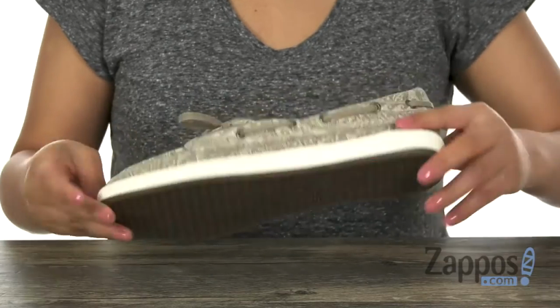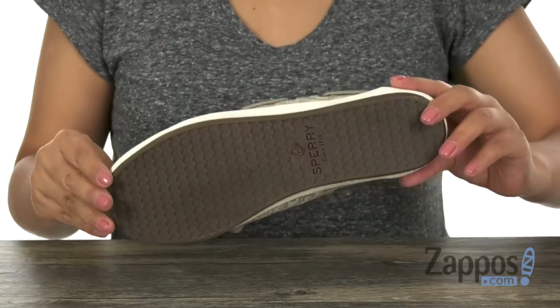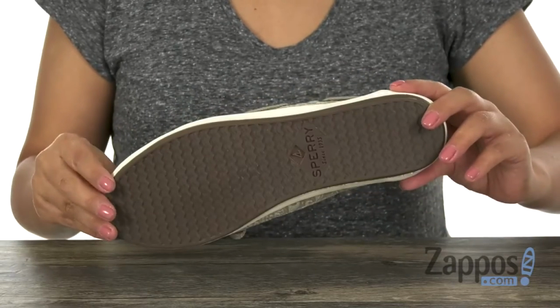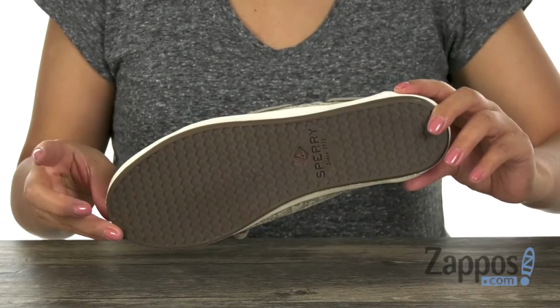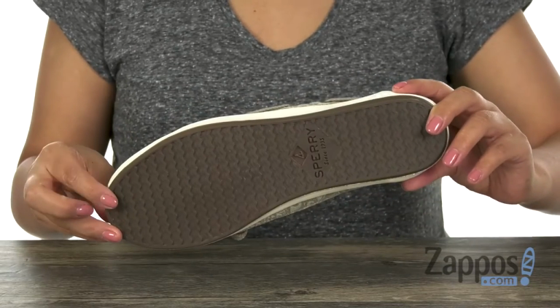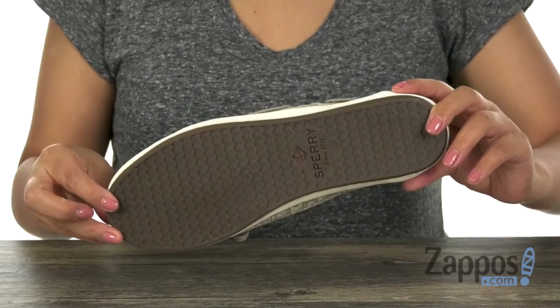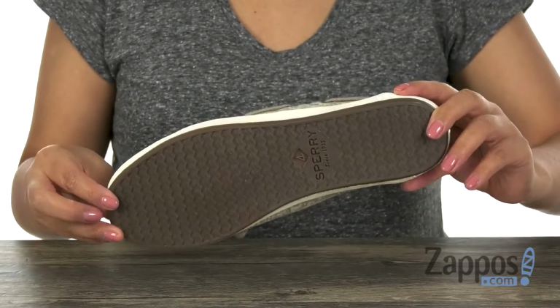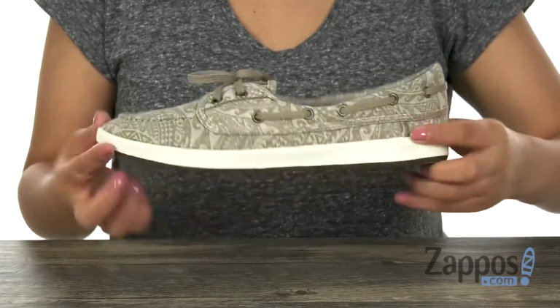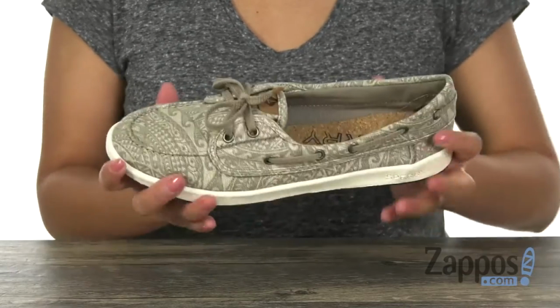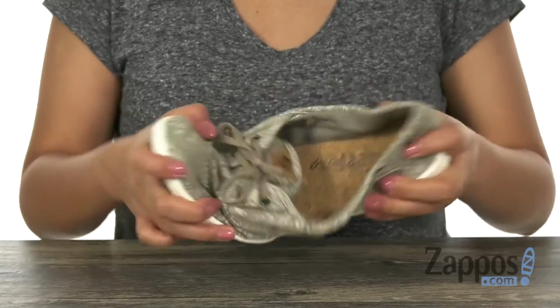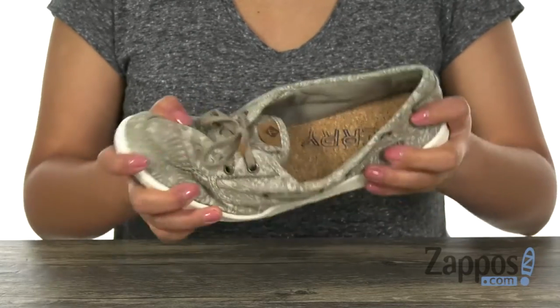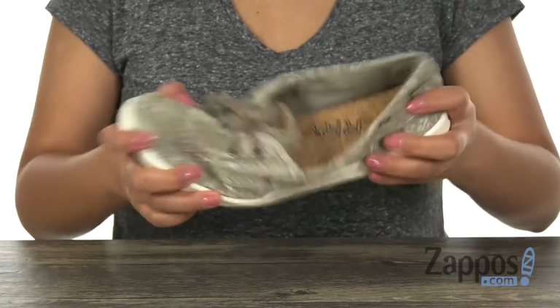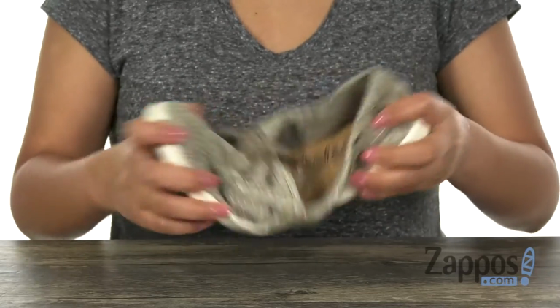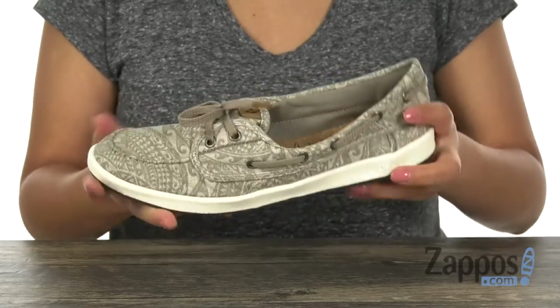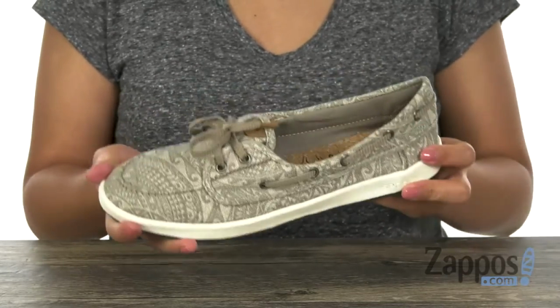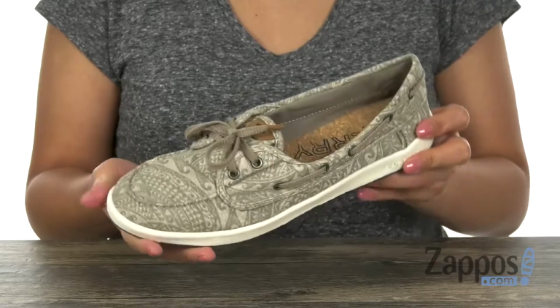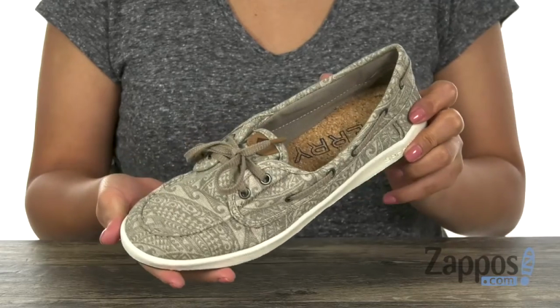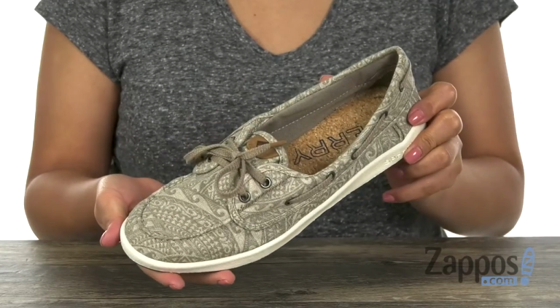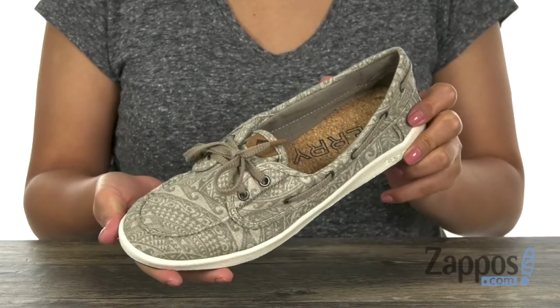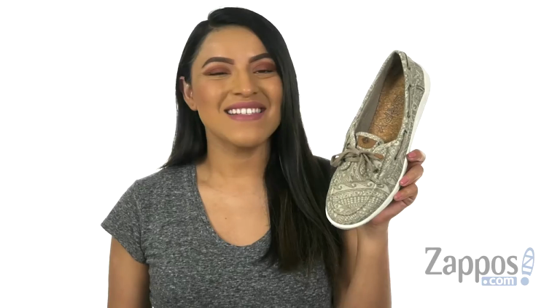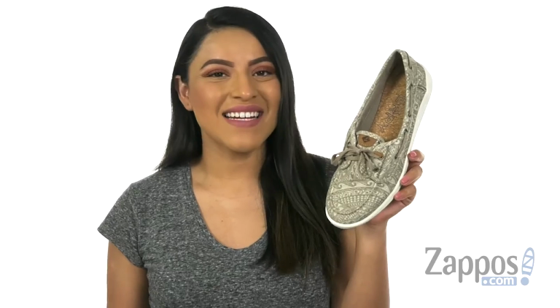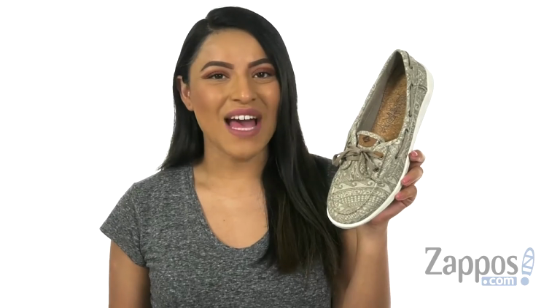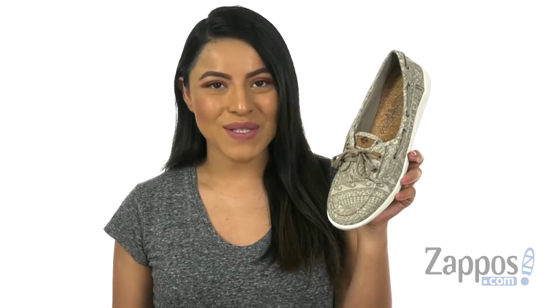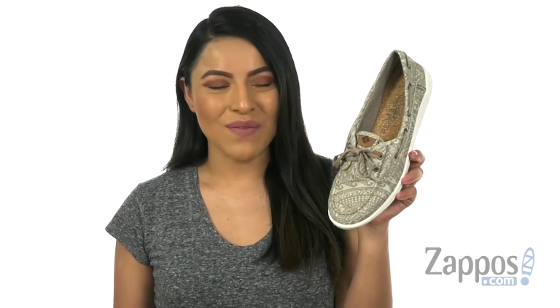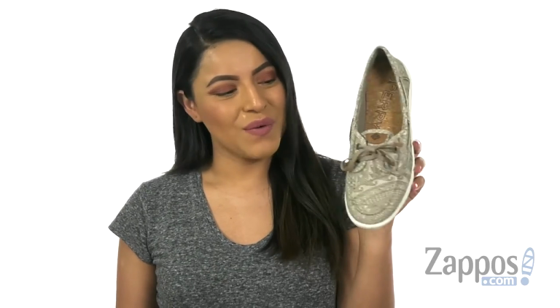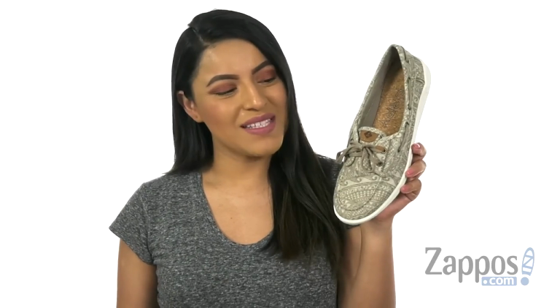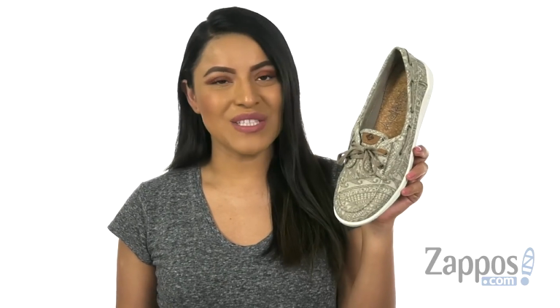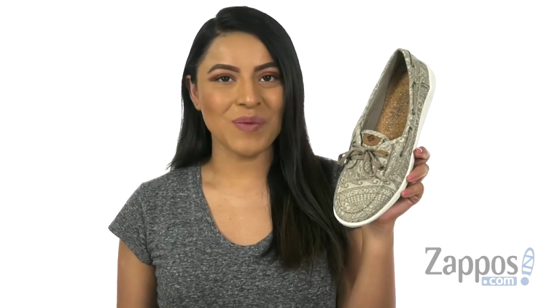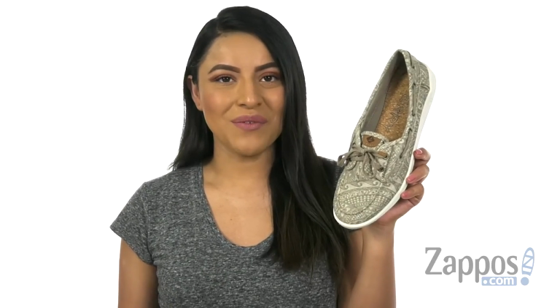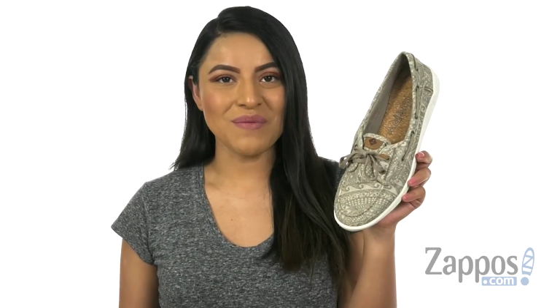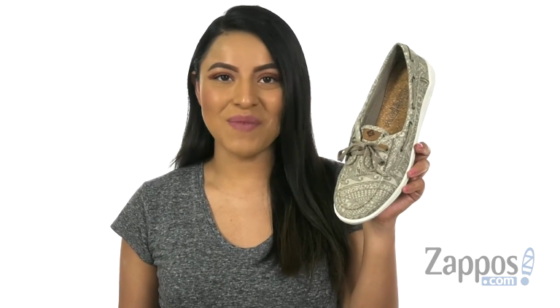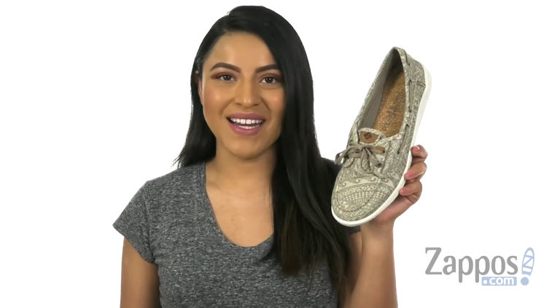At the bottom there is a lightweight and flexible outsole. Slide into absolute comfort with this casual pair from Sperry.